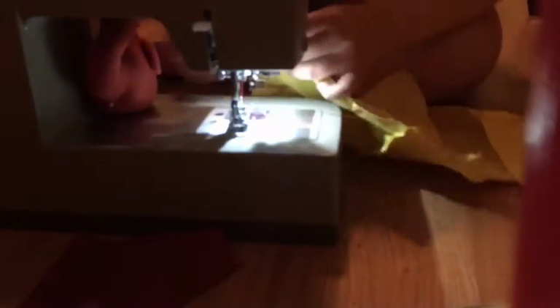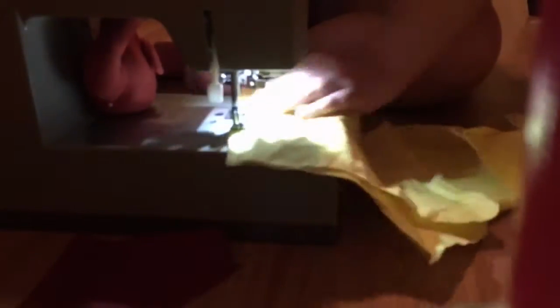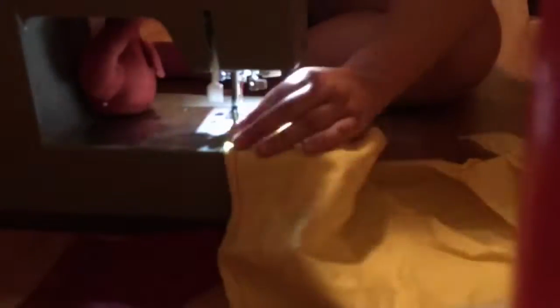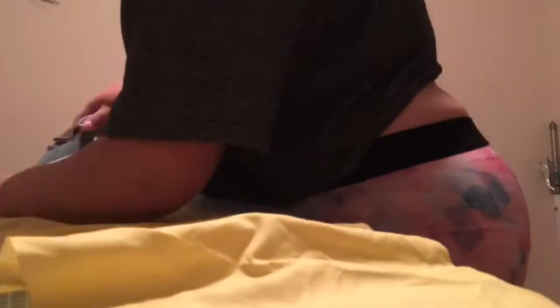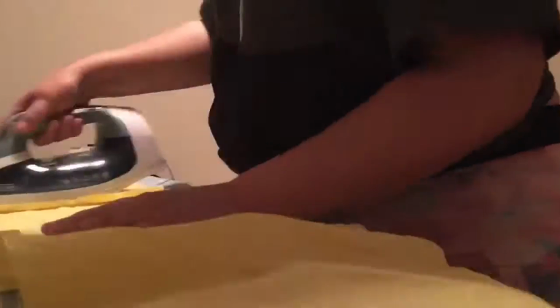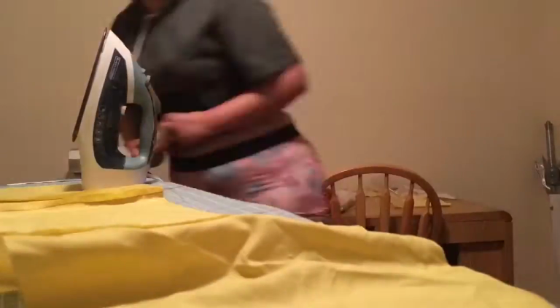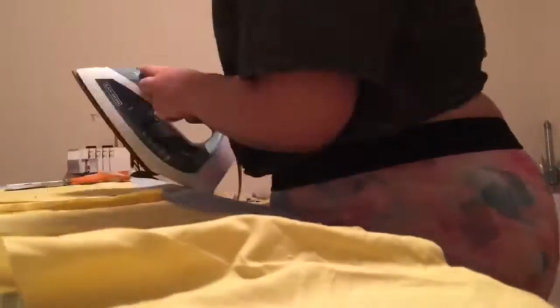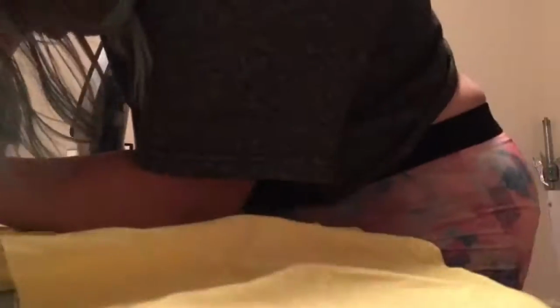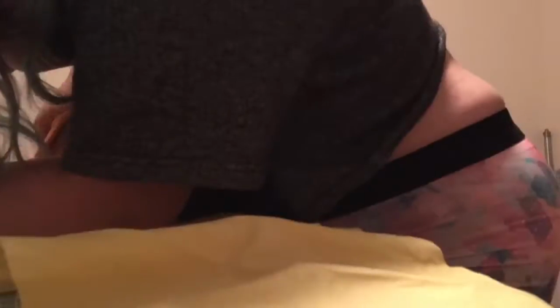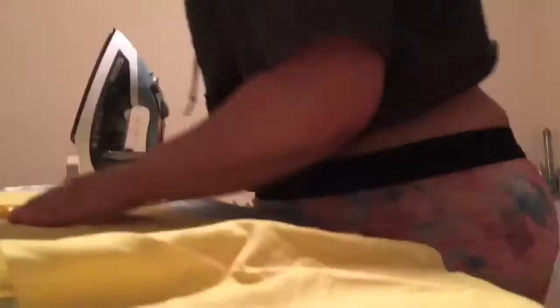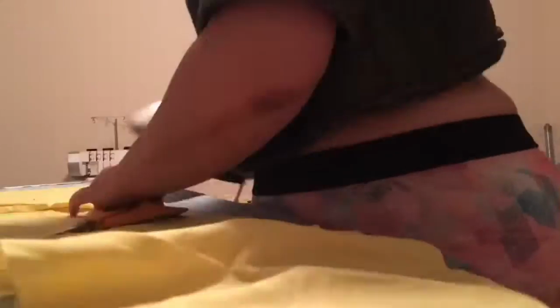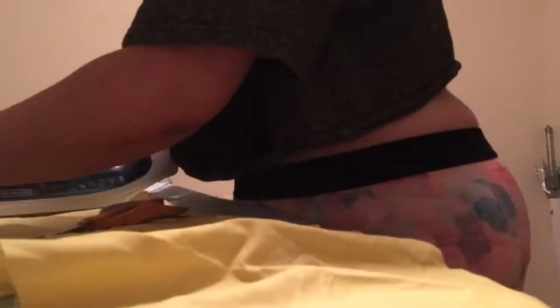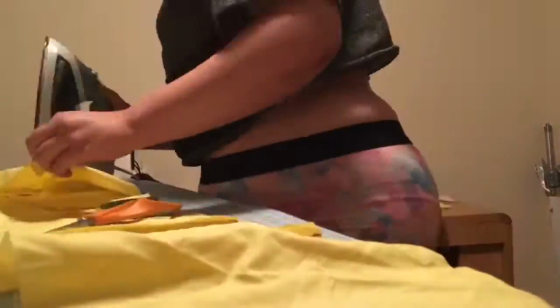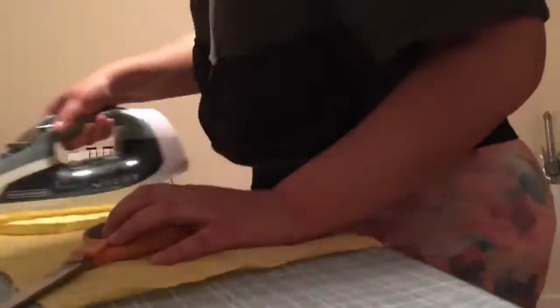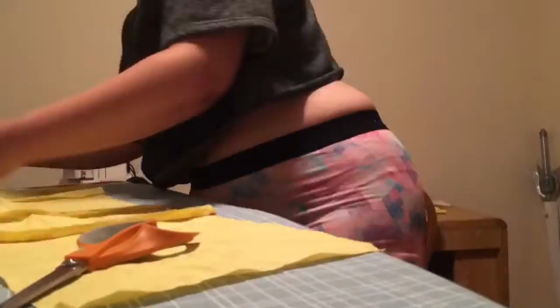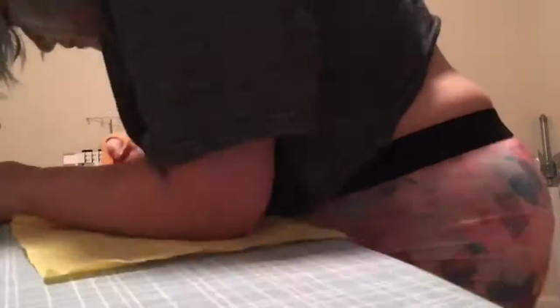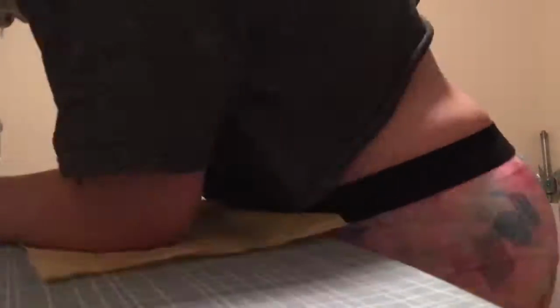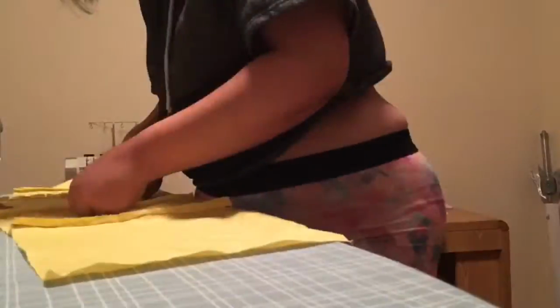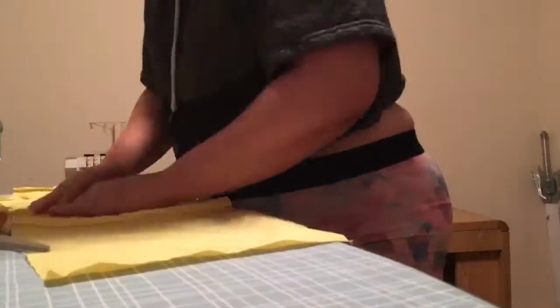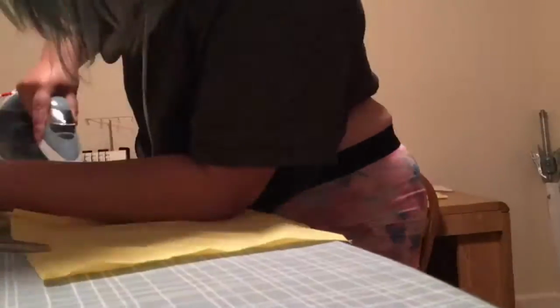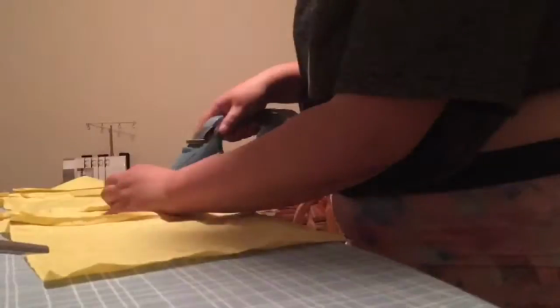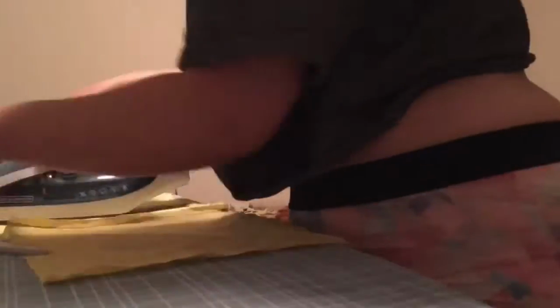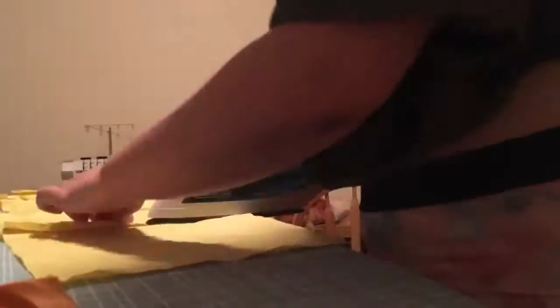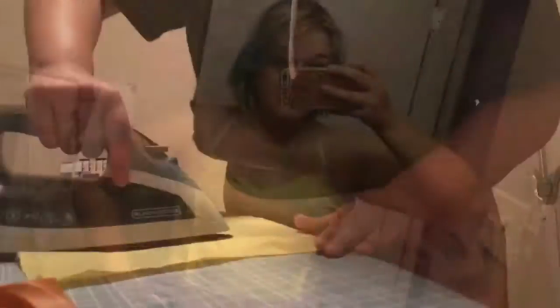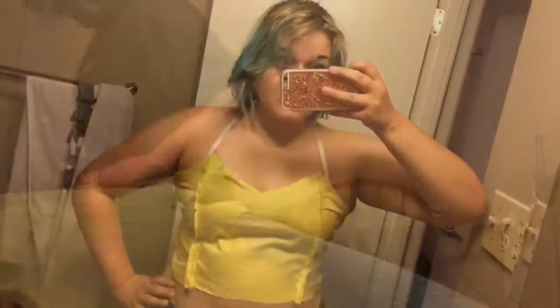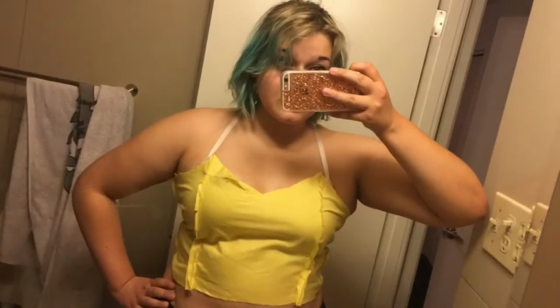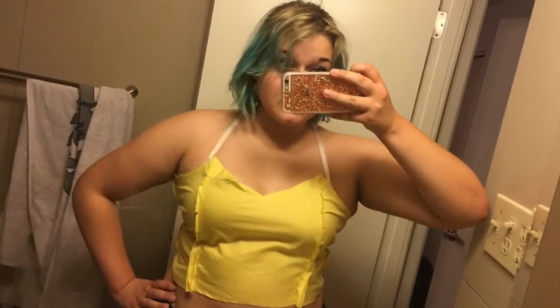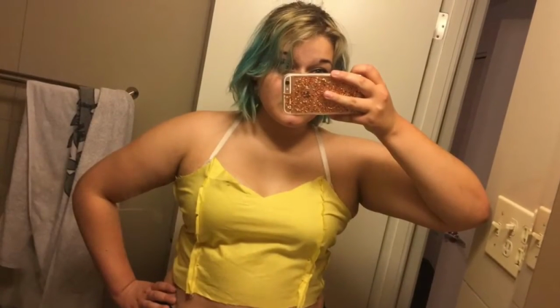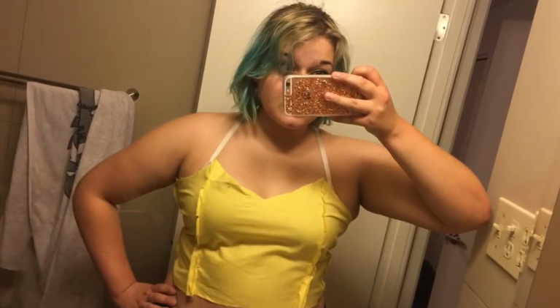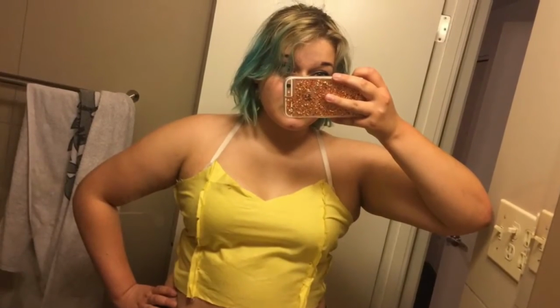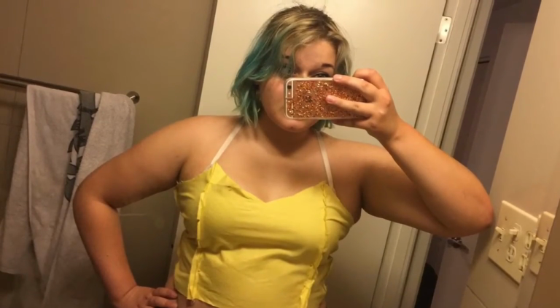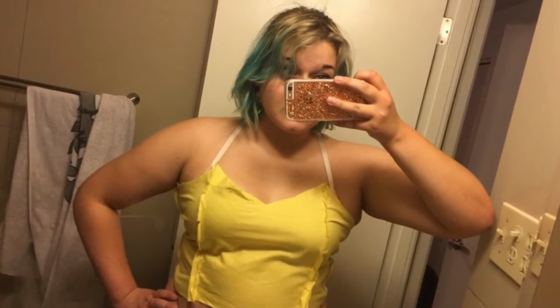Once I finish sewing the mock, I'm going to go ahead and iron open all the seams and add notches where the fabric is going to be needed to bend easier. Once this is done, I try out my bodice and mark where I need to make alterations.